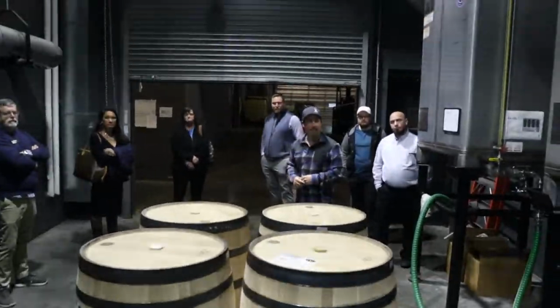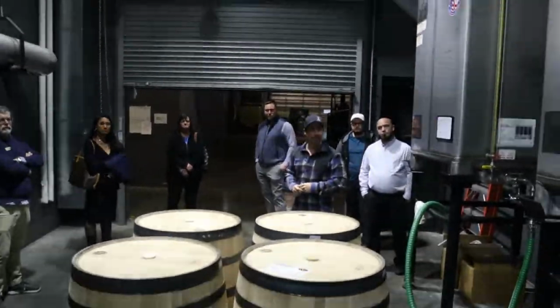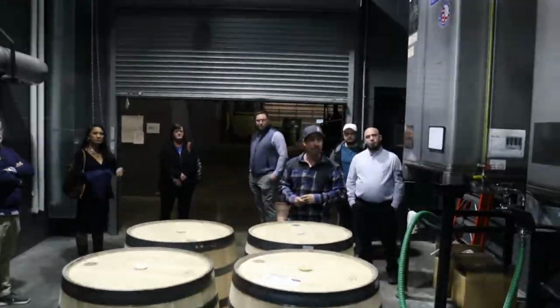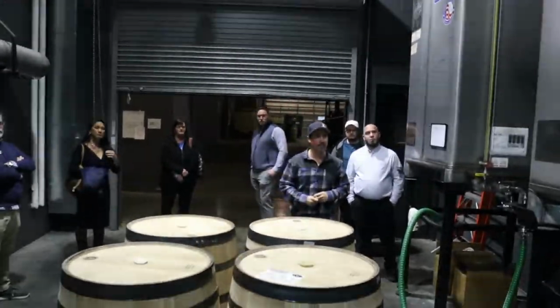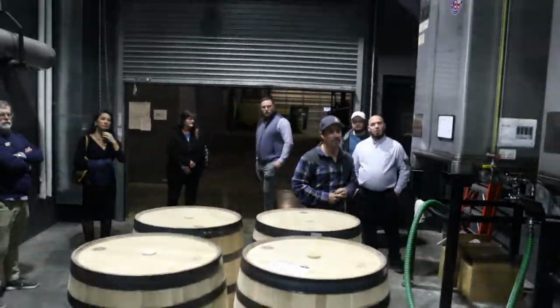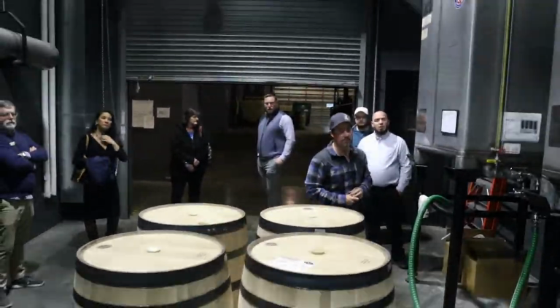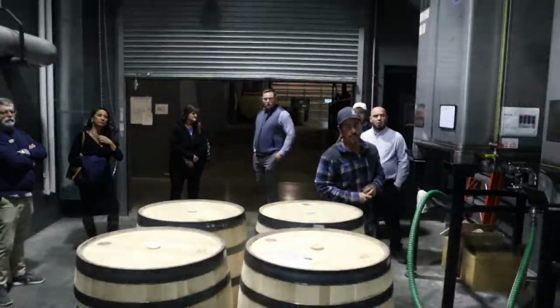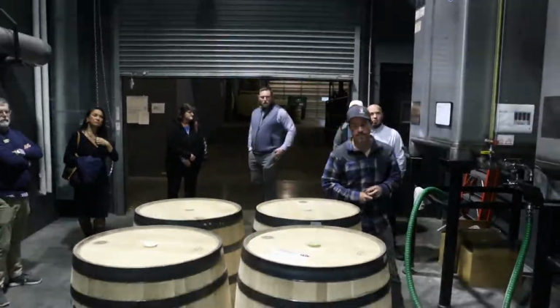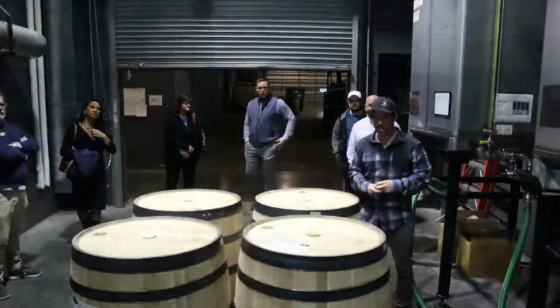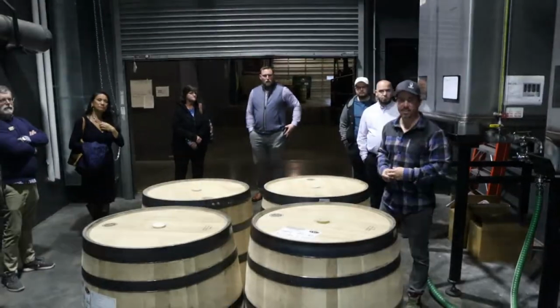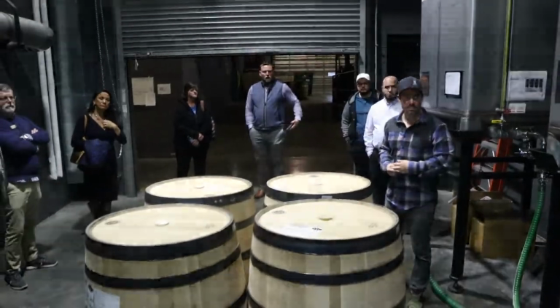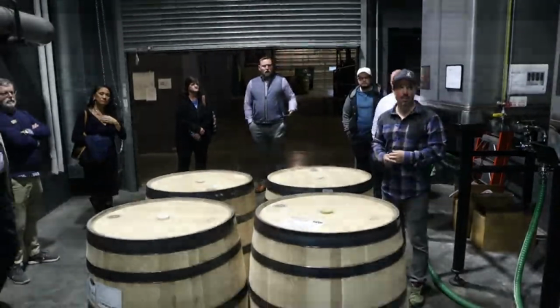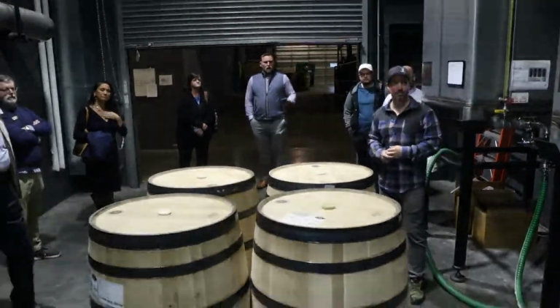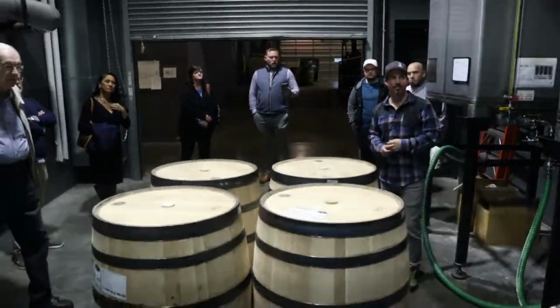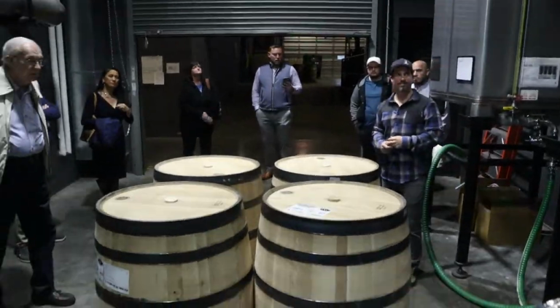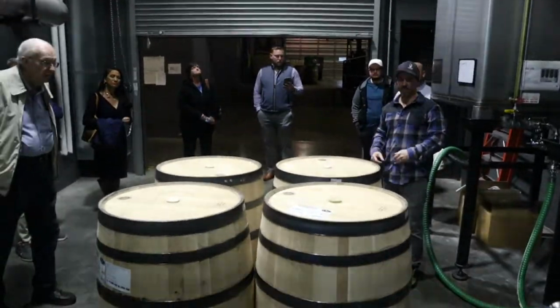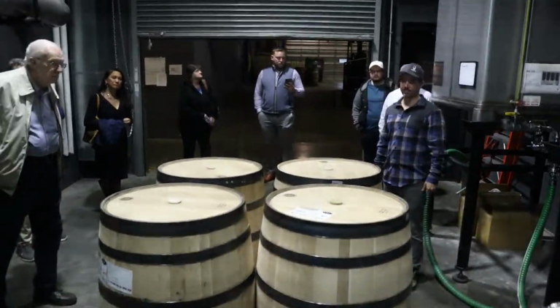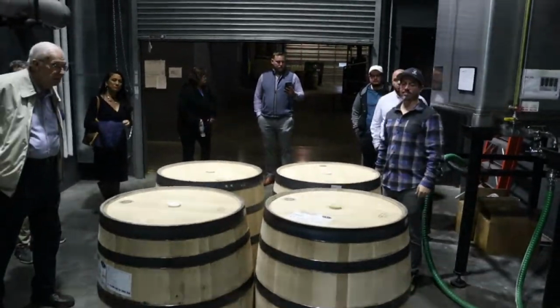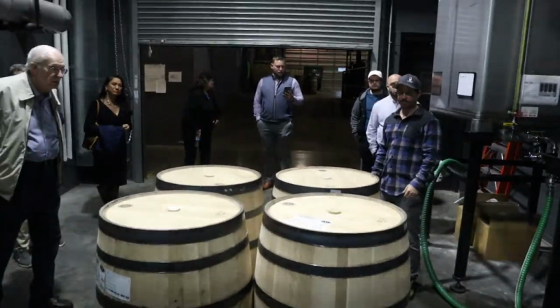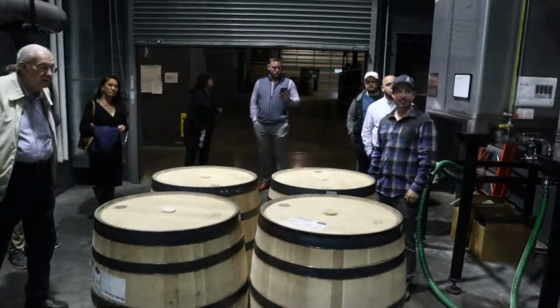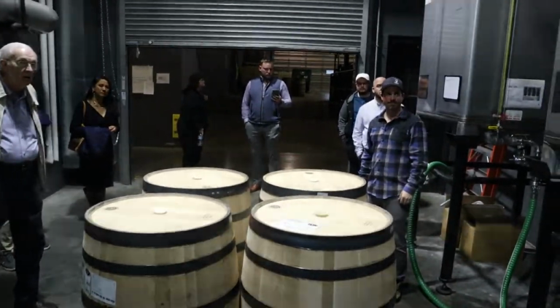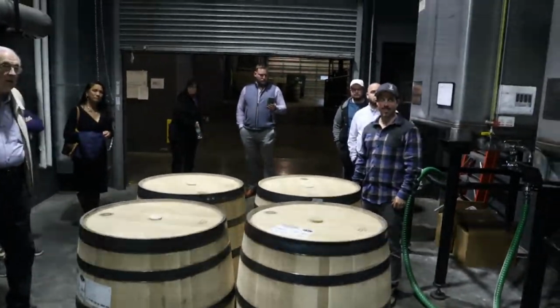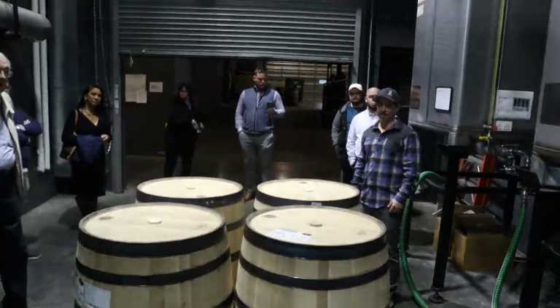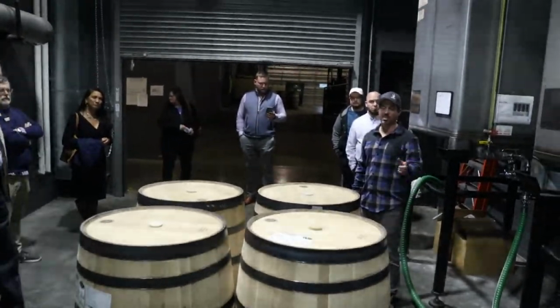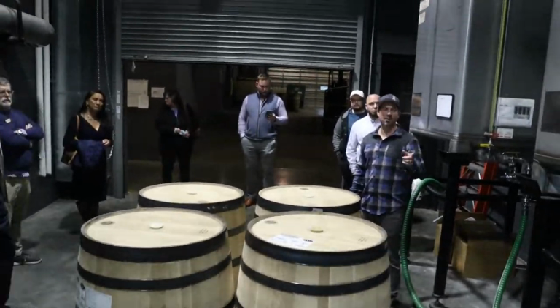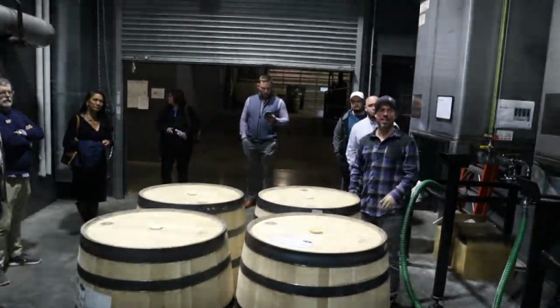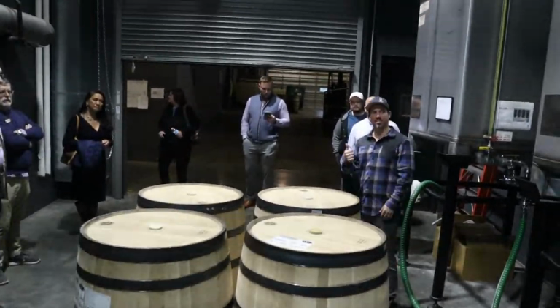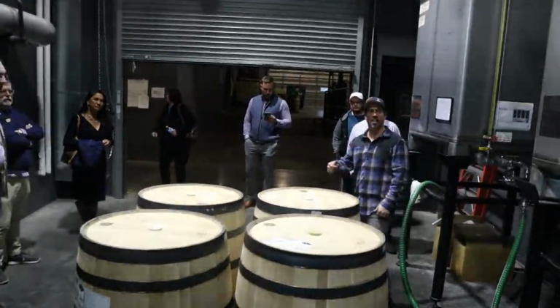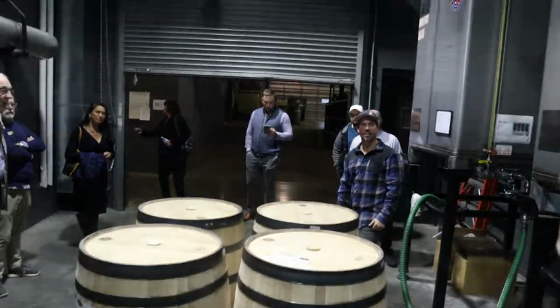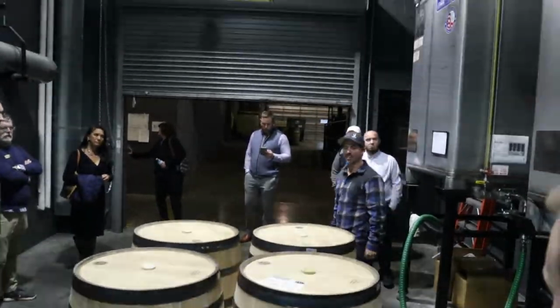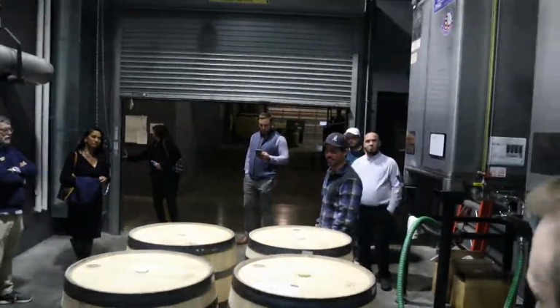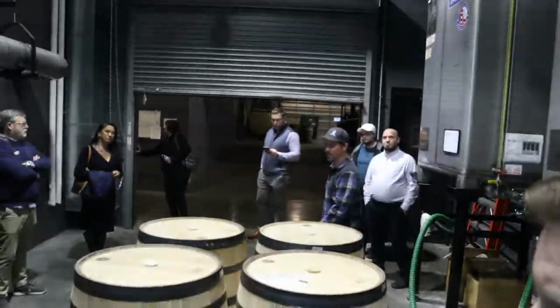So you guys top fill your barrels? Yes. Store them that way? Yep. There's not many people that do that. Yep. That's a good segue actually — let's go check out how that works. So we top fill our barrels, for what you're about to see.